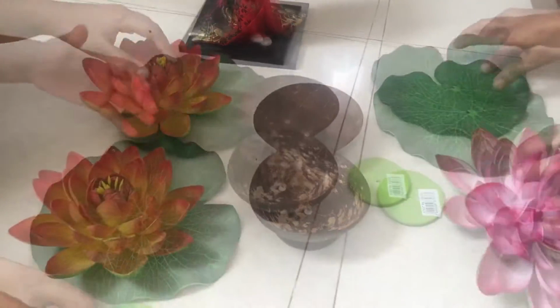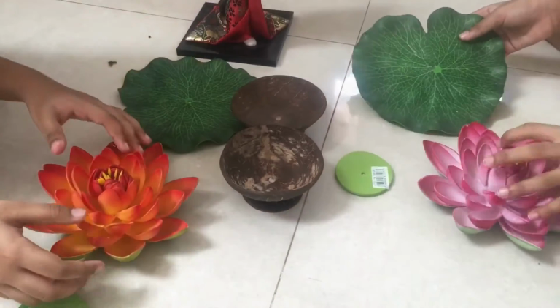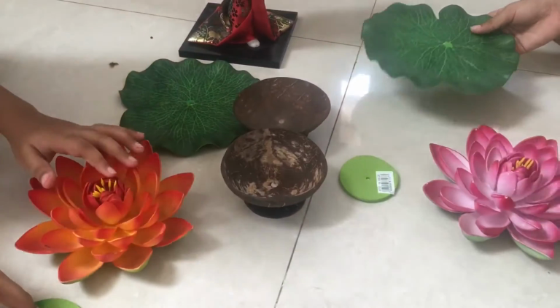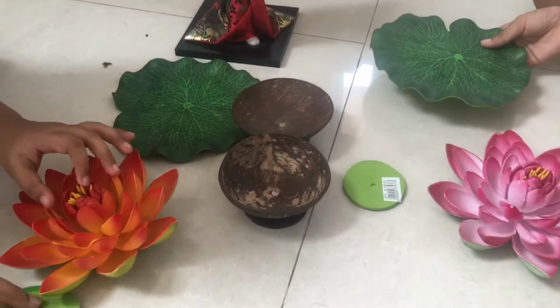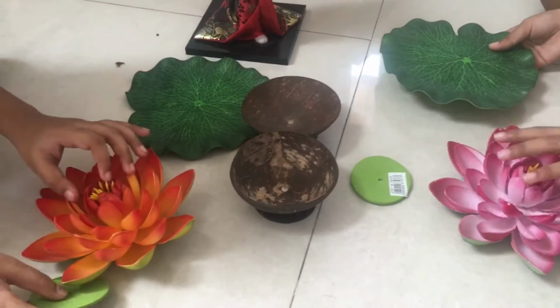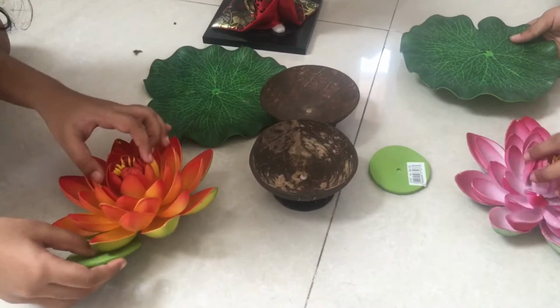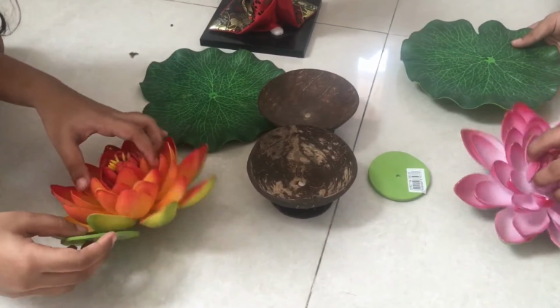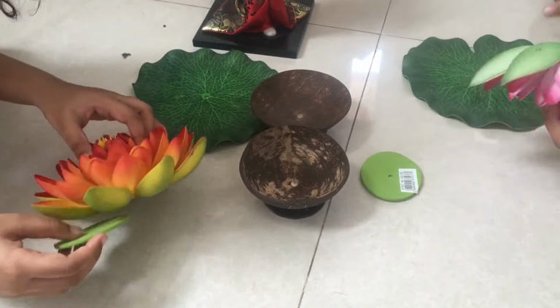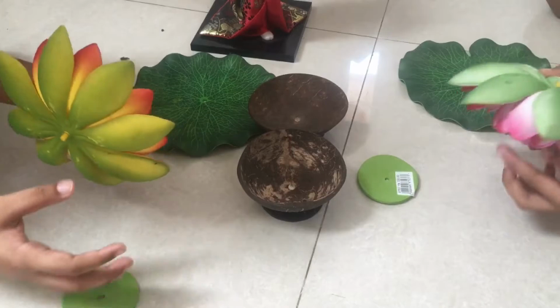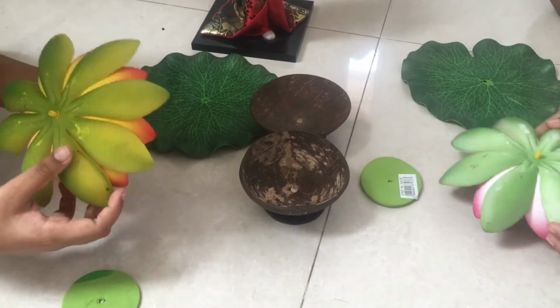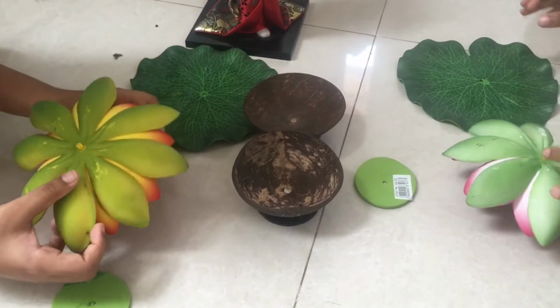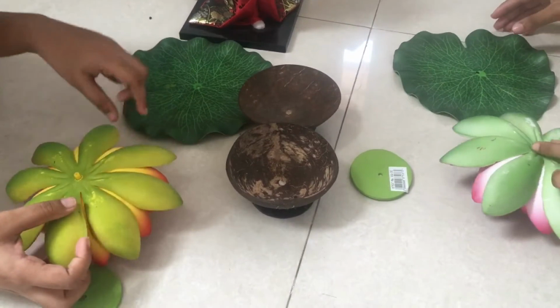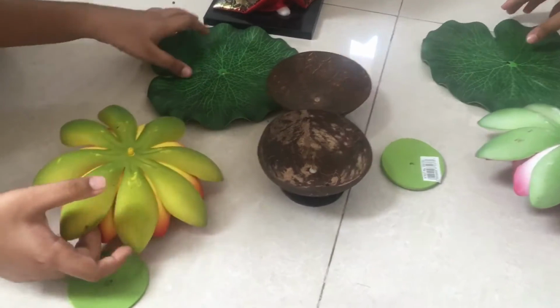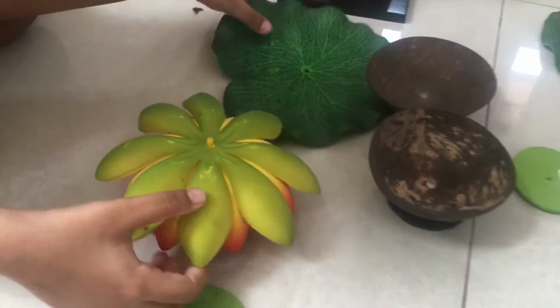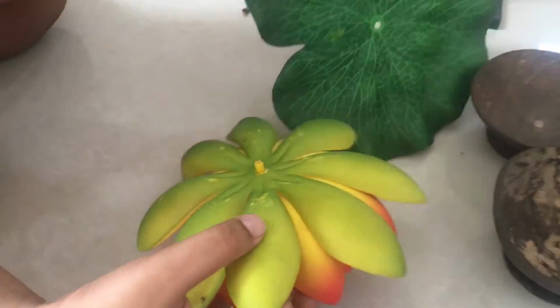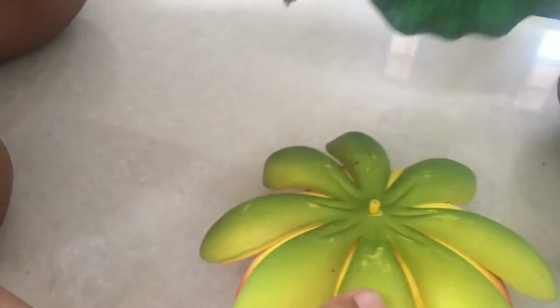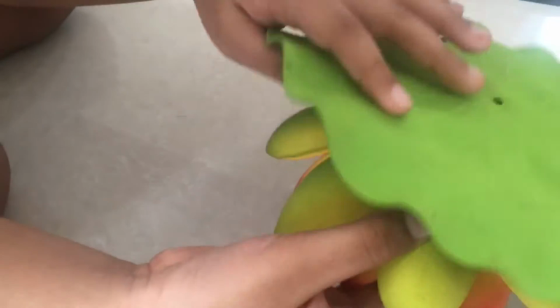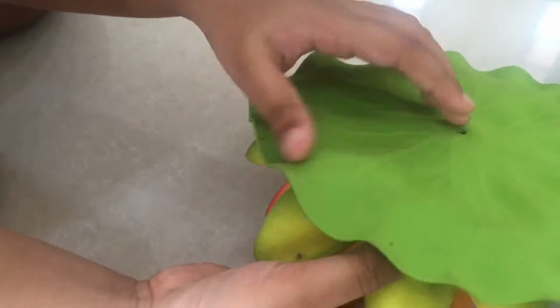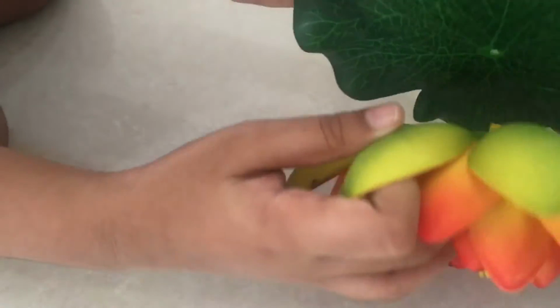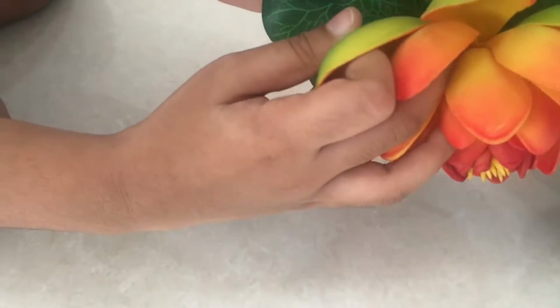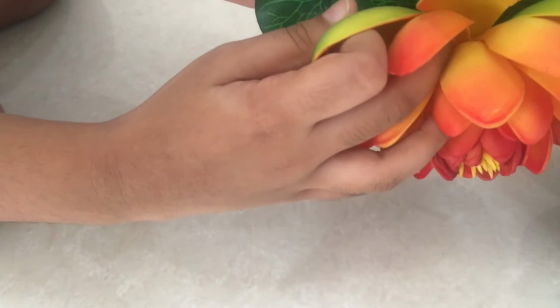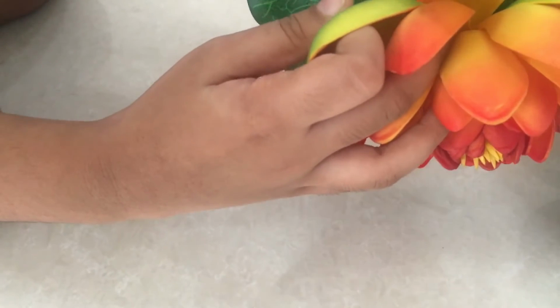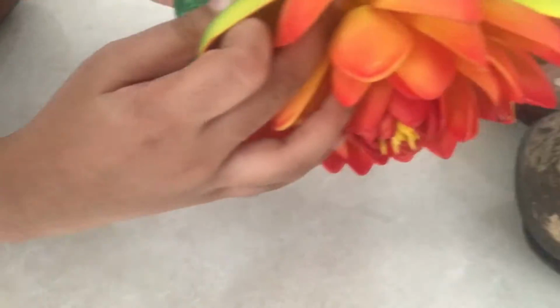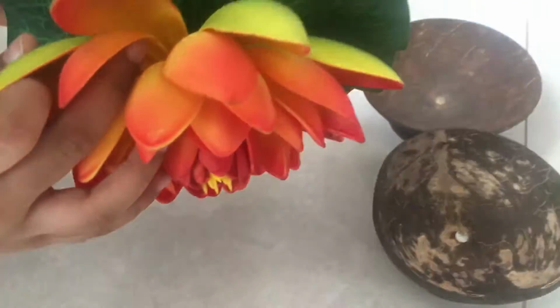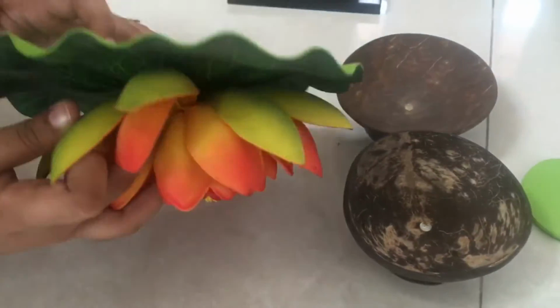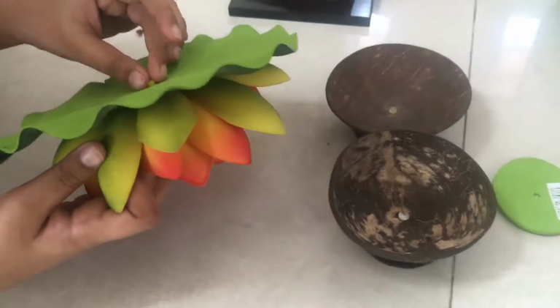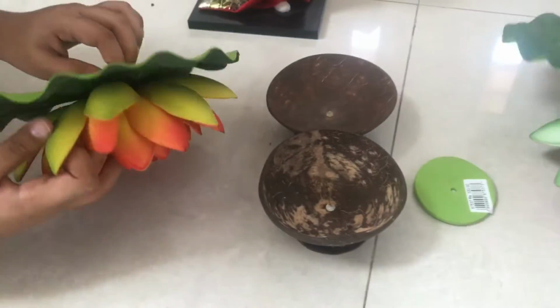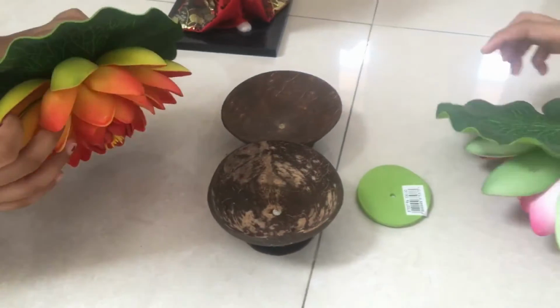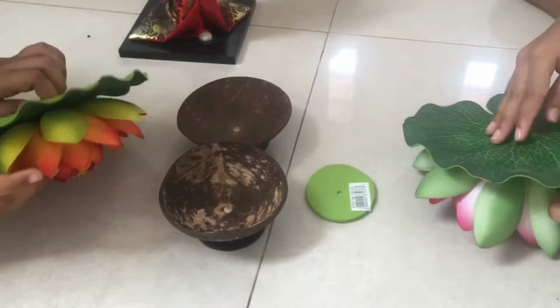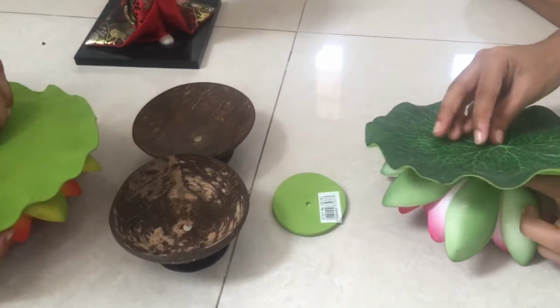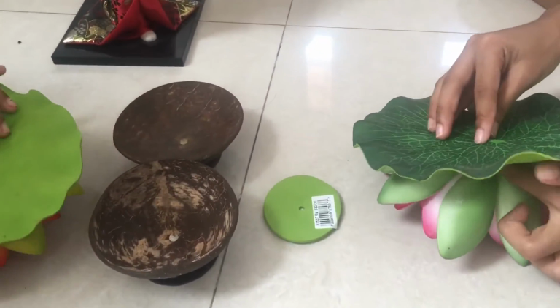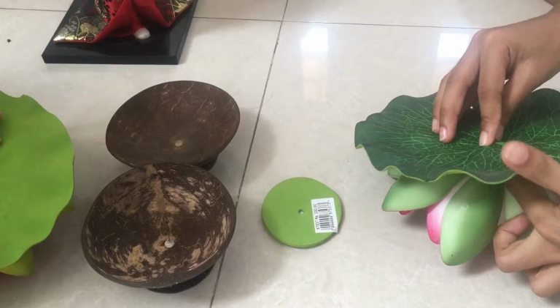First of all we take this part and turn the flower upside down. Then I am going to place my finger. First we are going to try to get the little hole. Place my finger here then put this on the top.